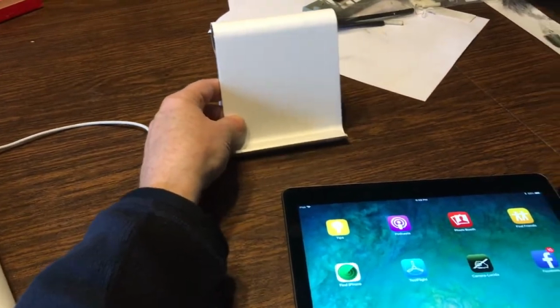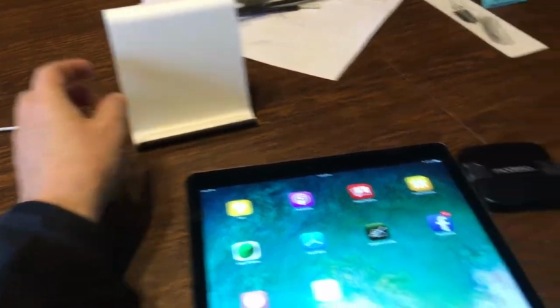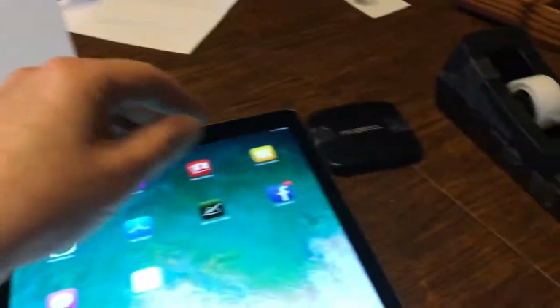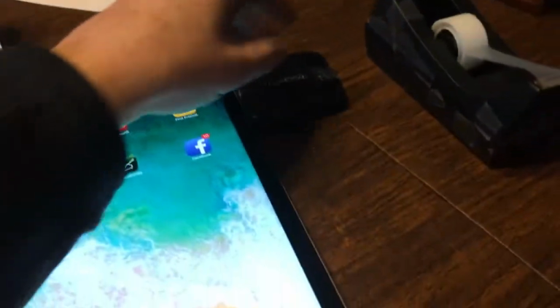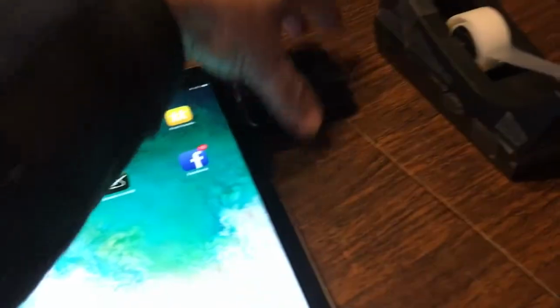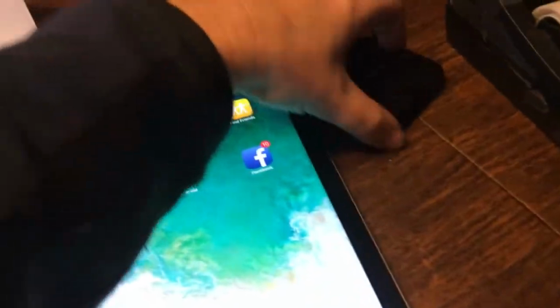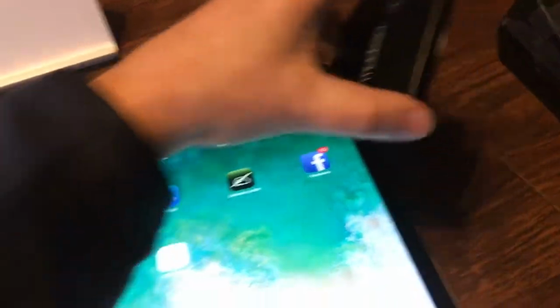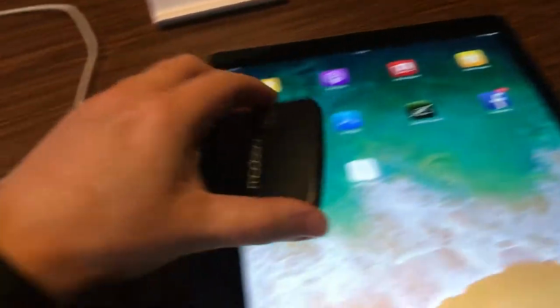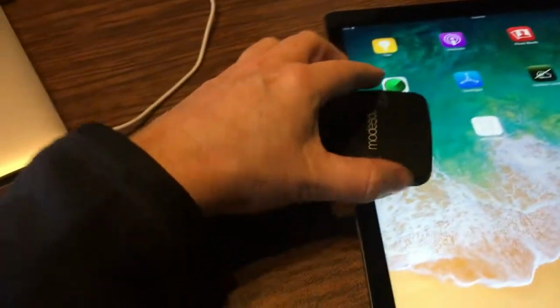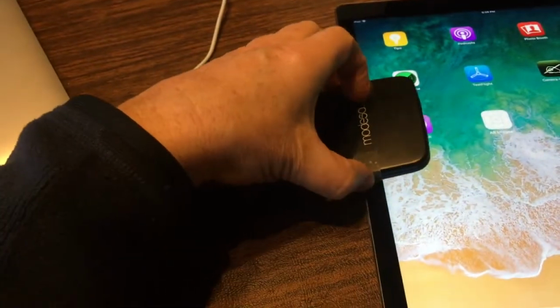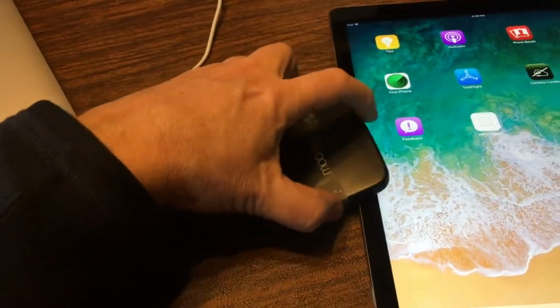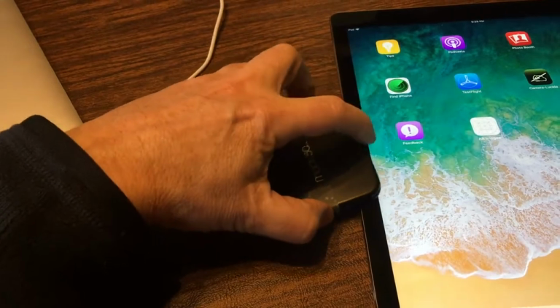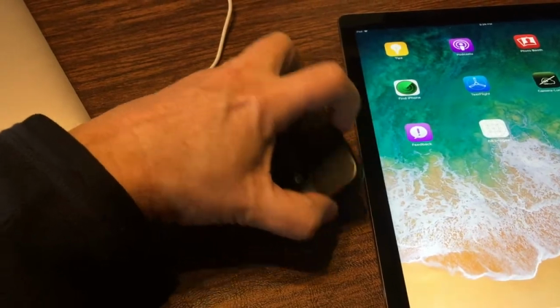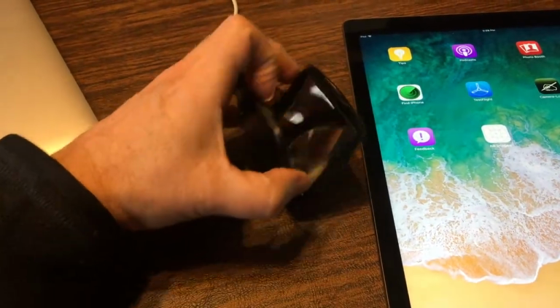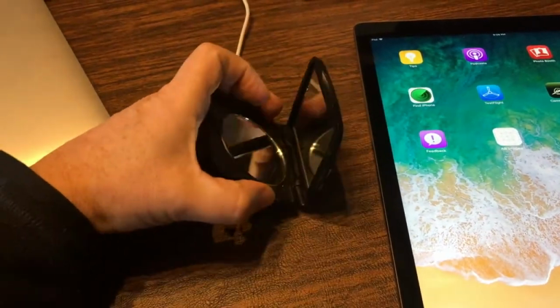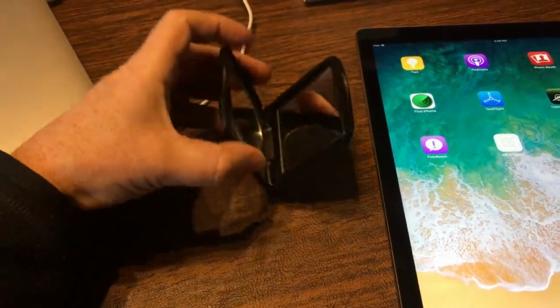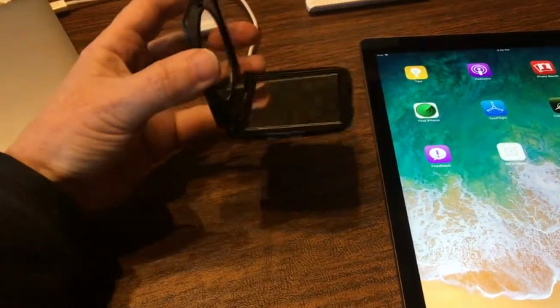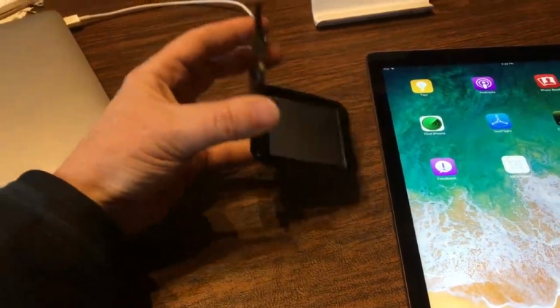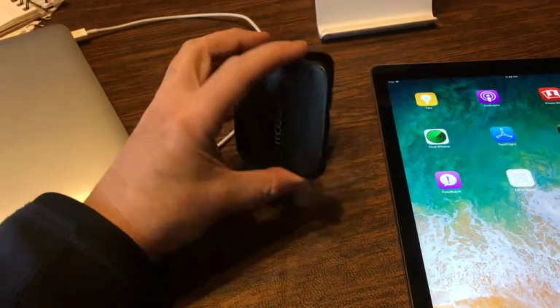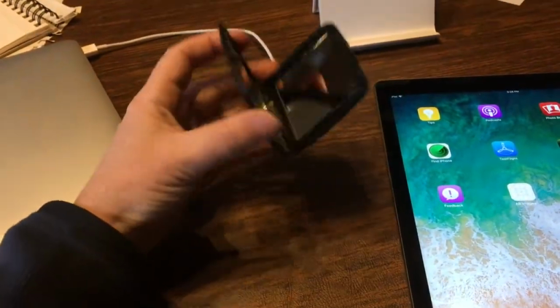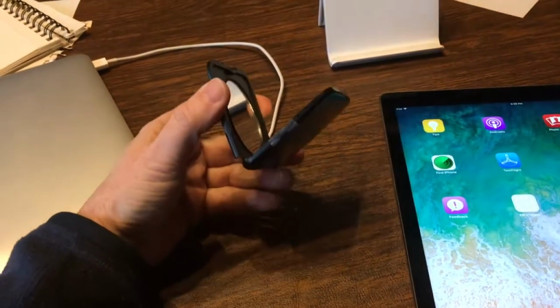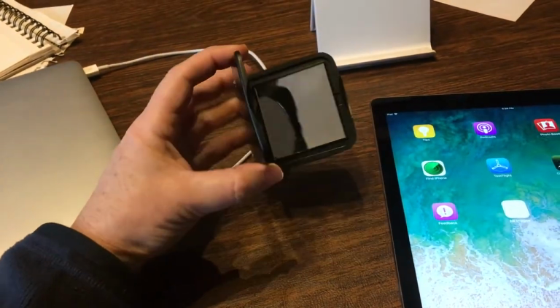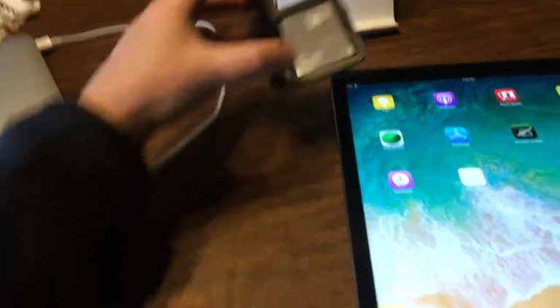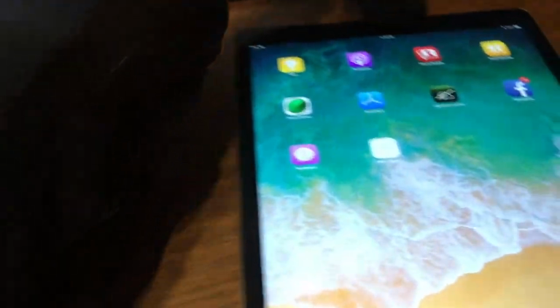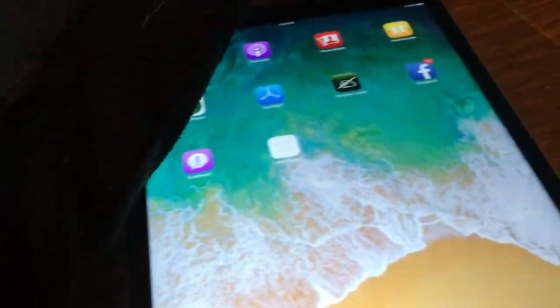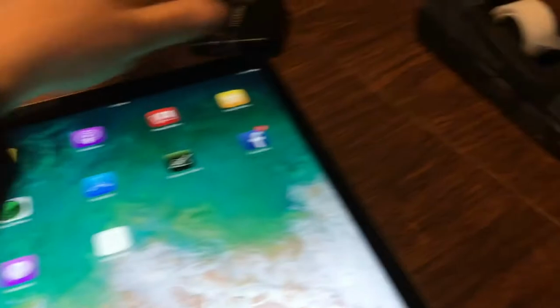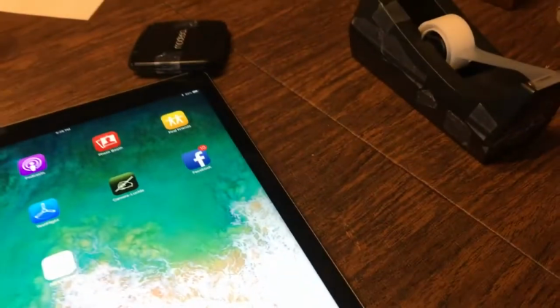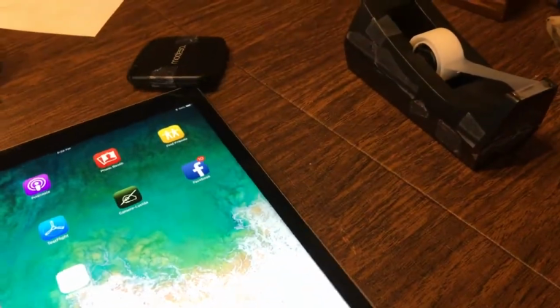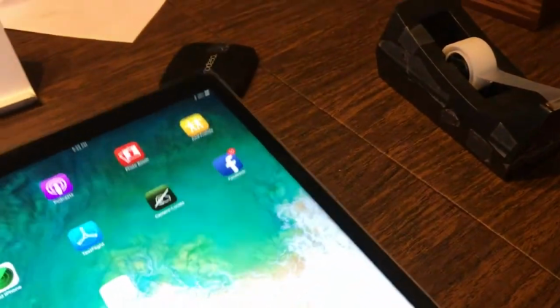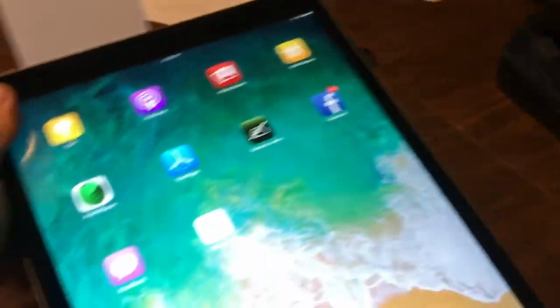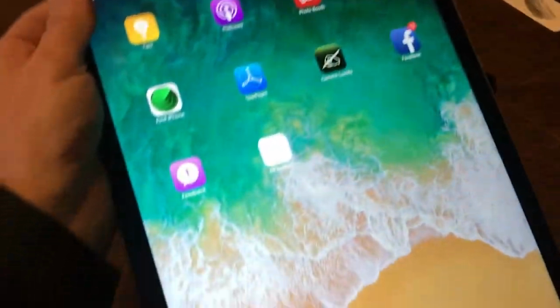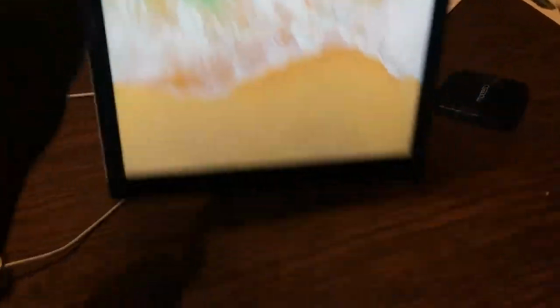You're going to need some kind of a mirror. If you have the Osmo, you'll have both of these things. I got this at a dollar store, and you're also going to need some tape.